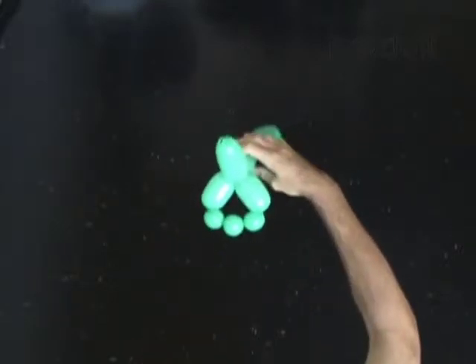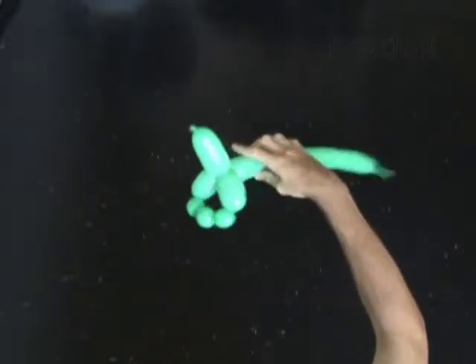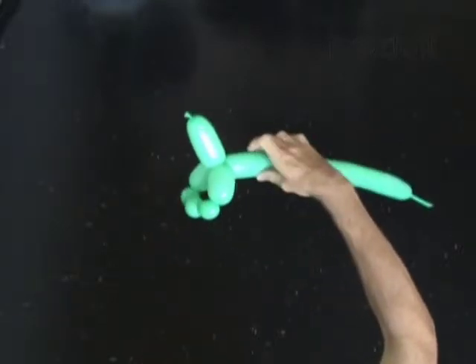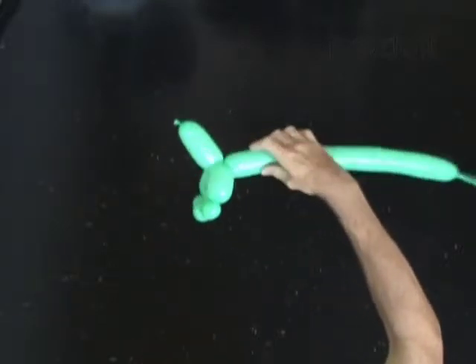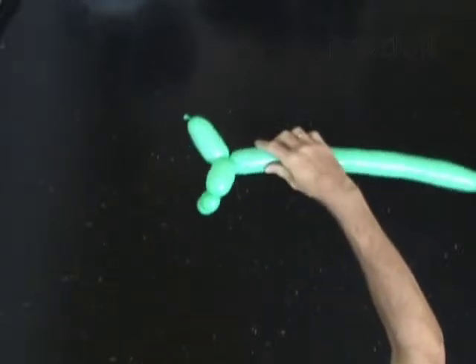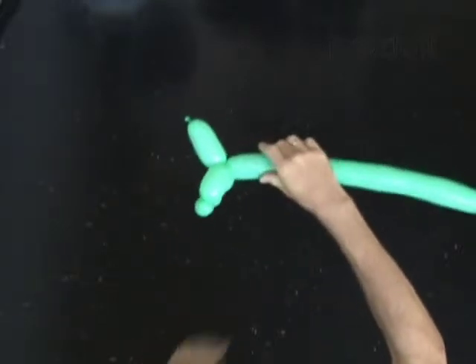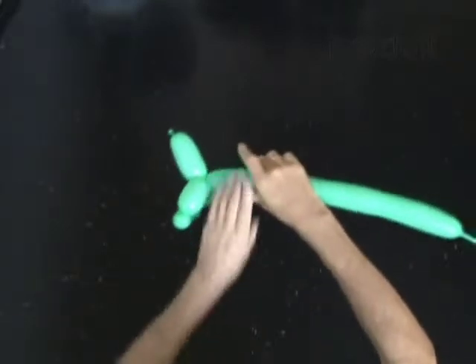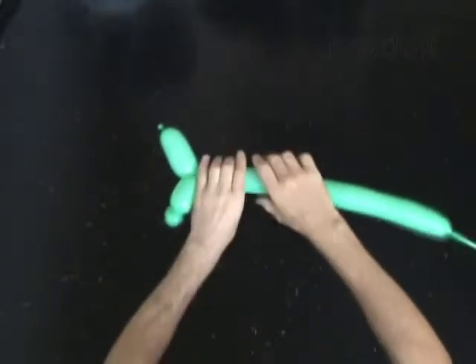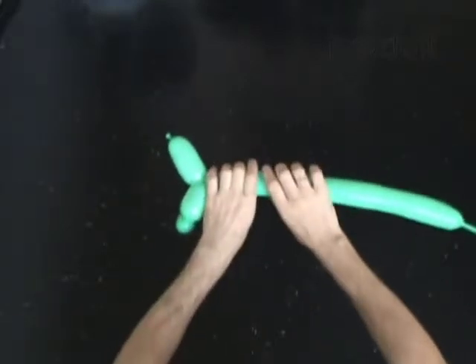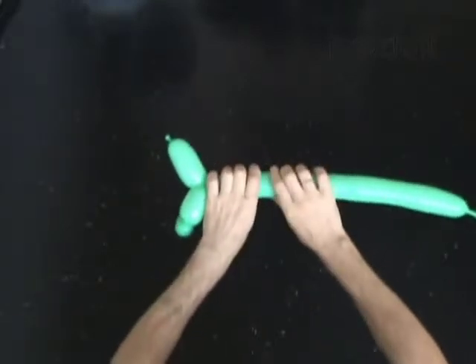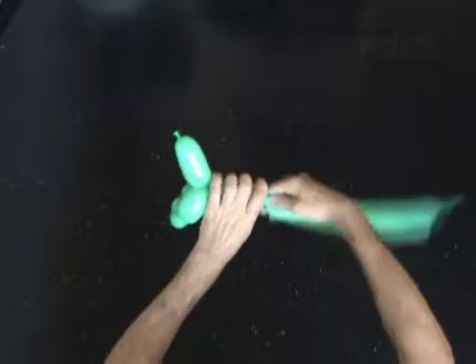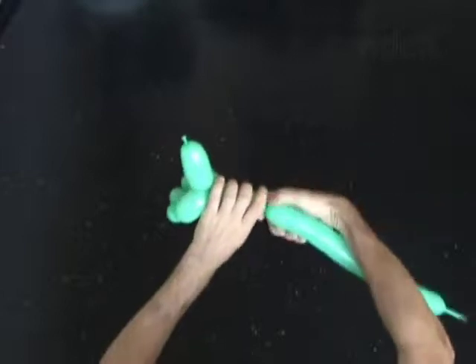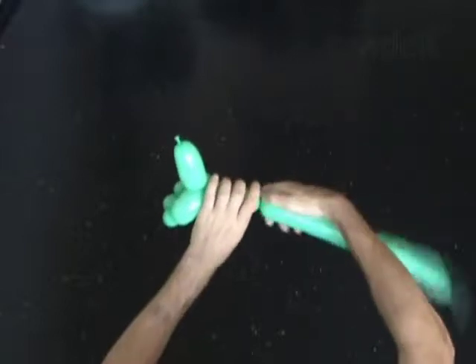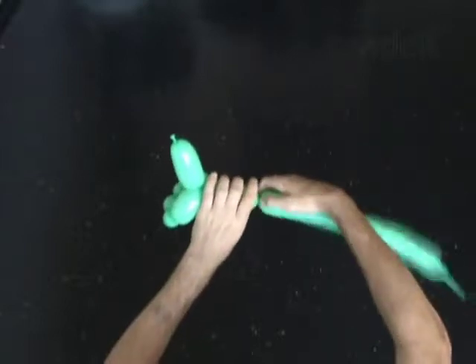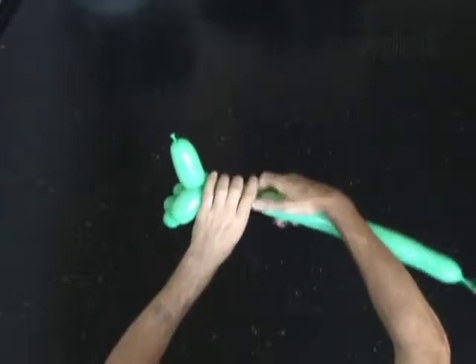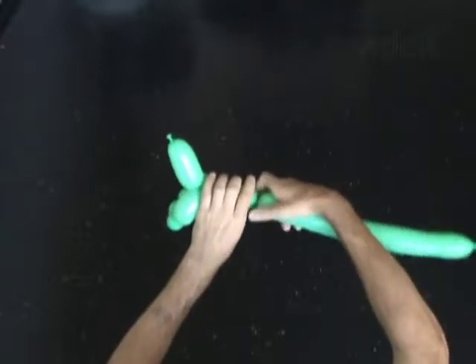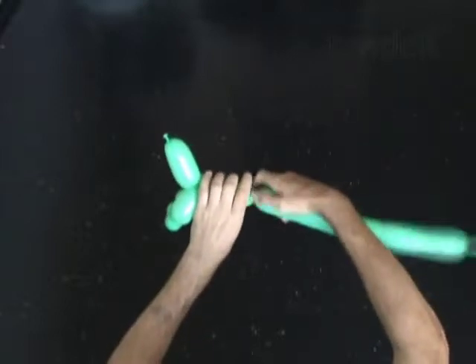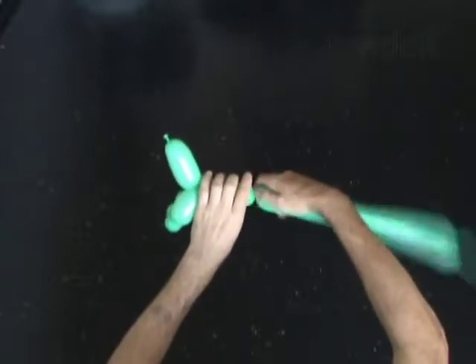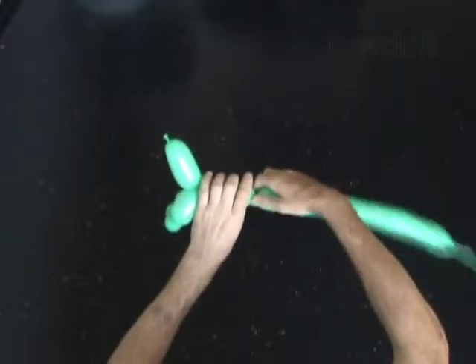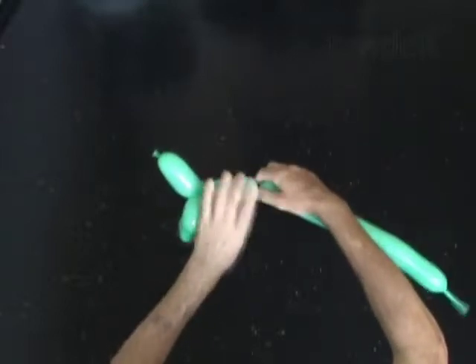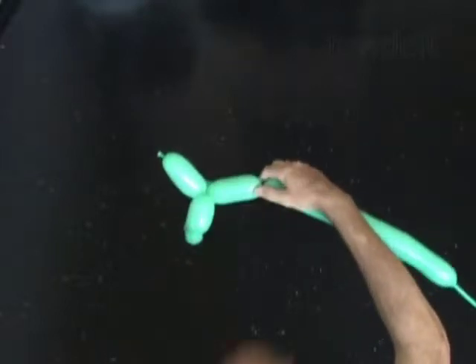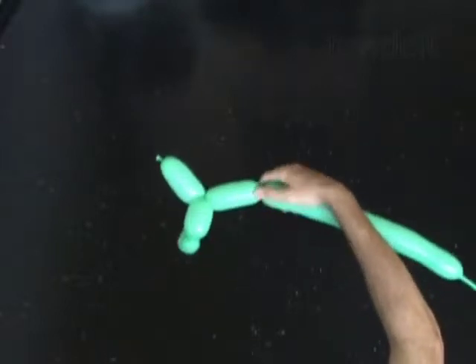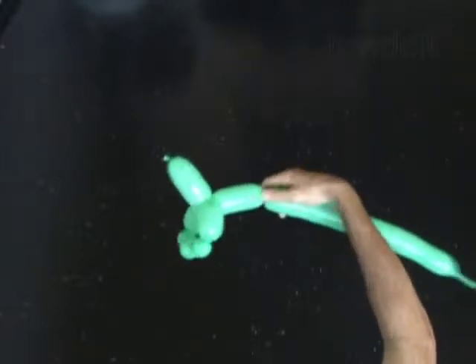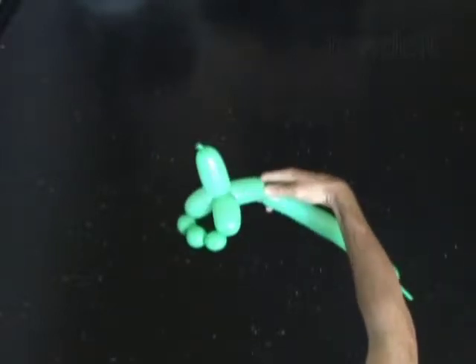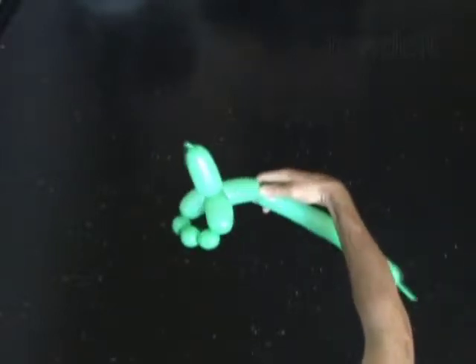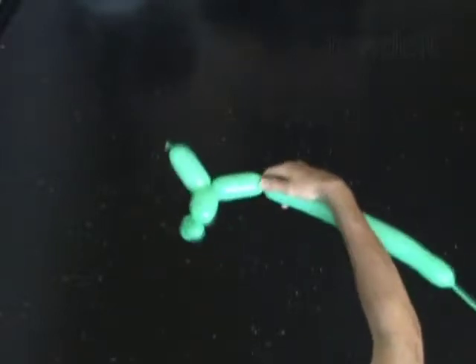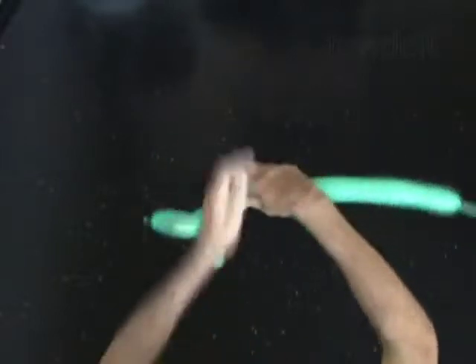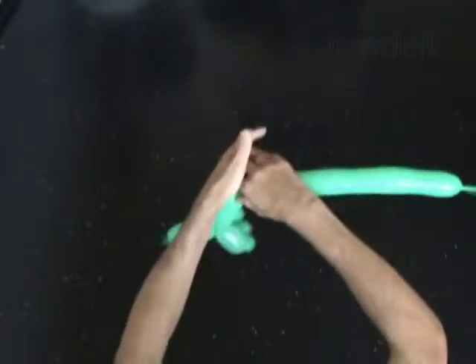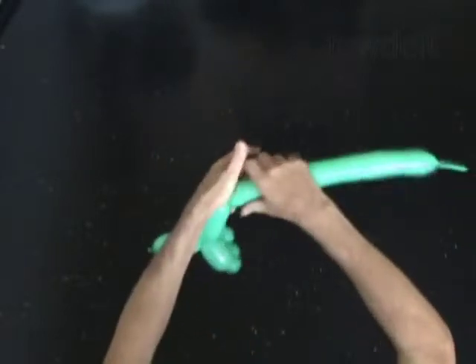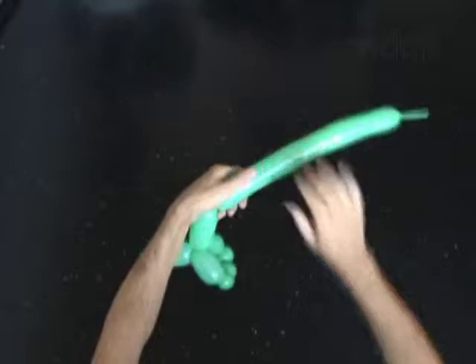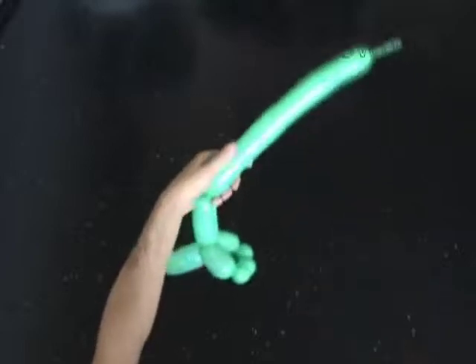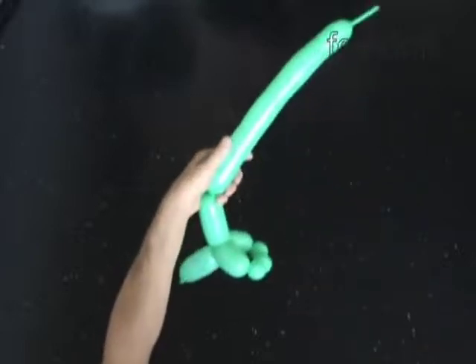Twist the seventh 4 inch bubble — it is the body. The next 5 bubbles you twist with a pop-up twist to make the rear legs.